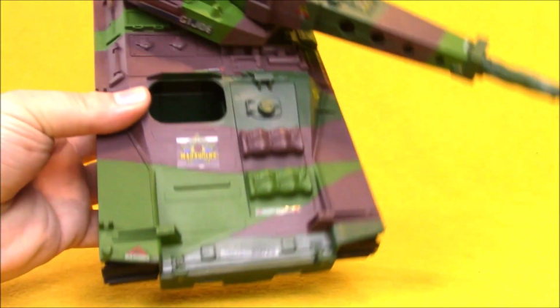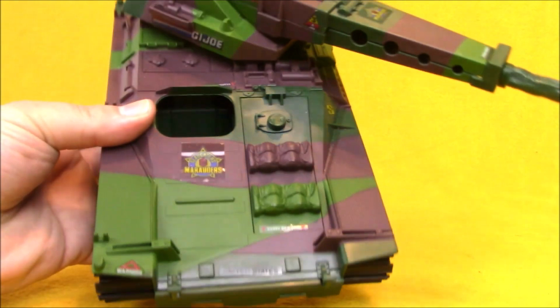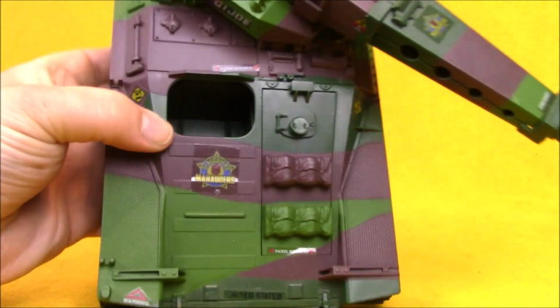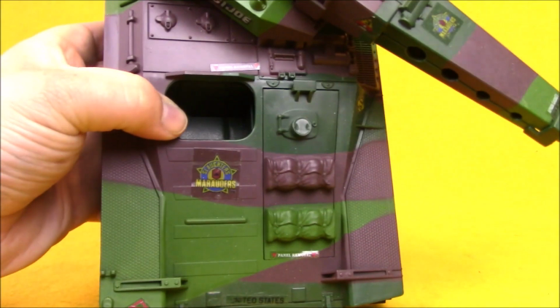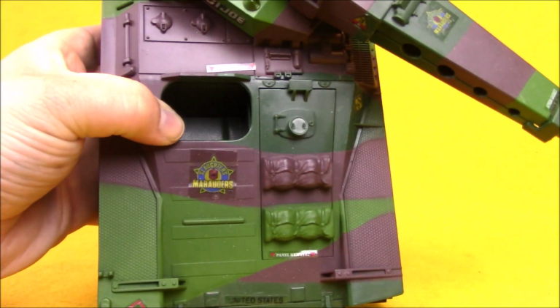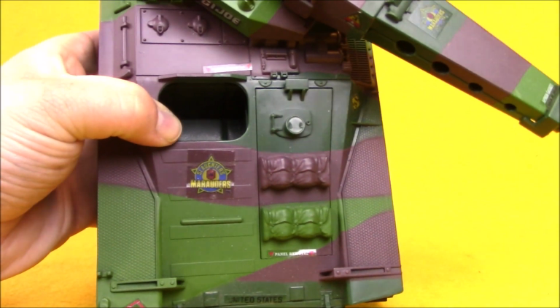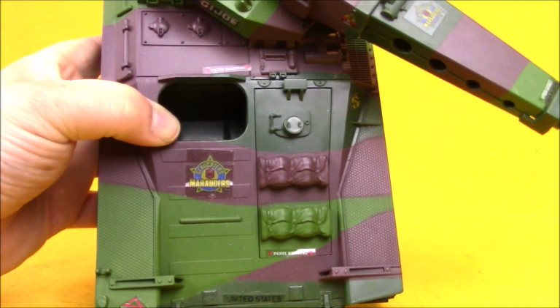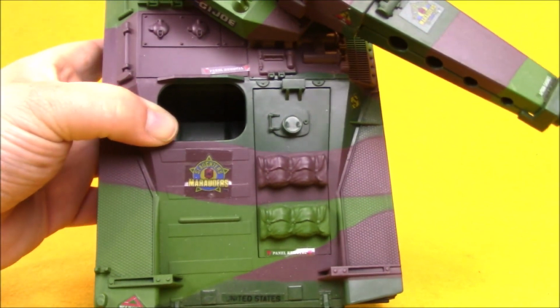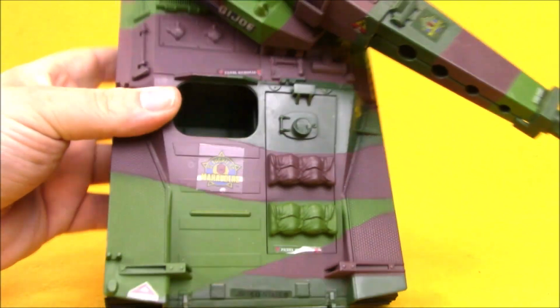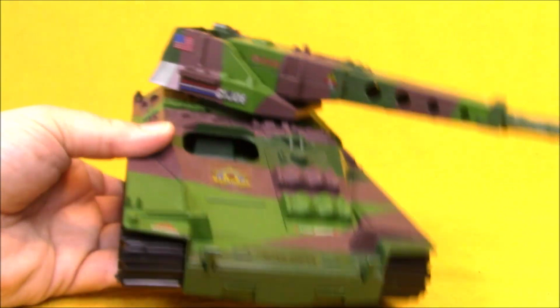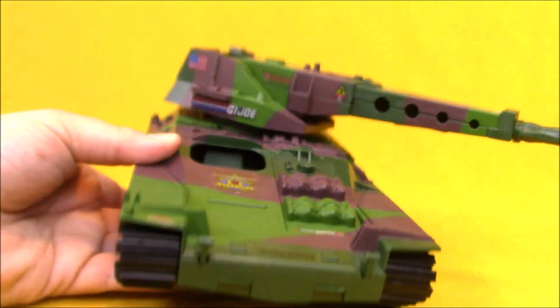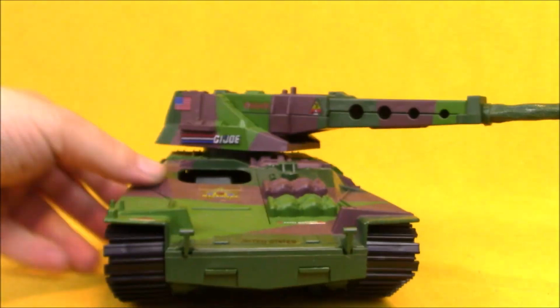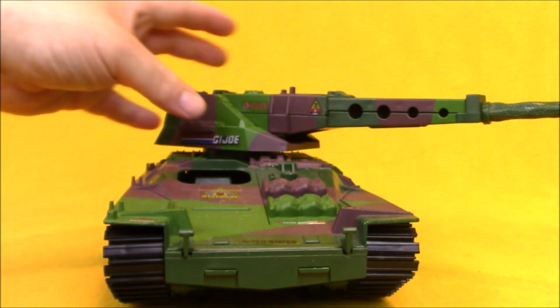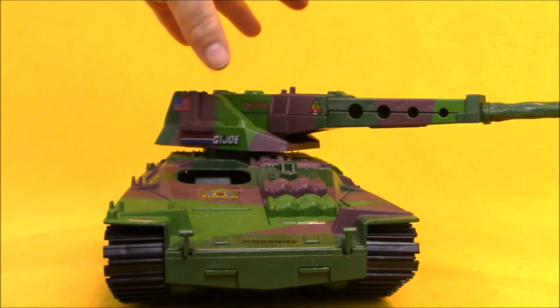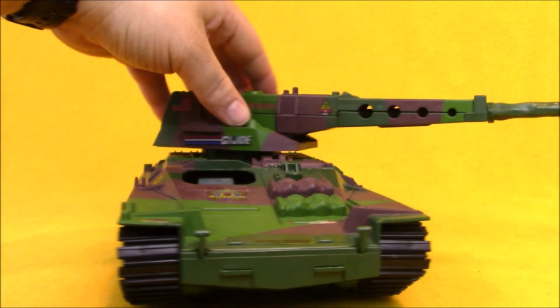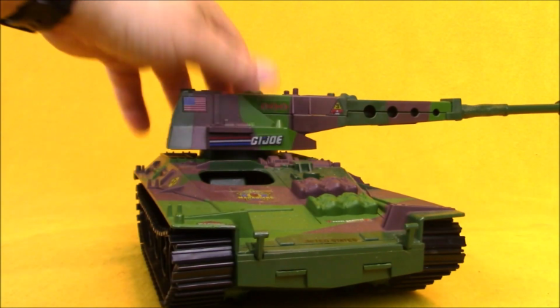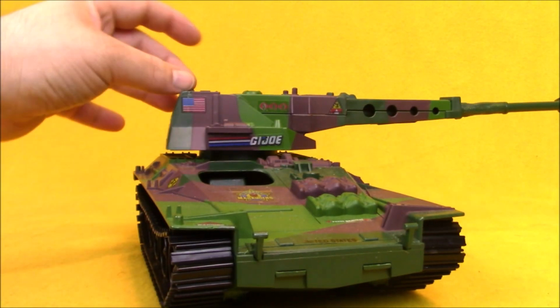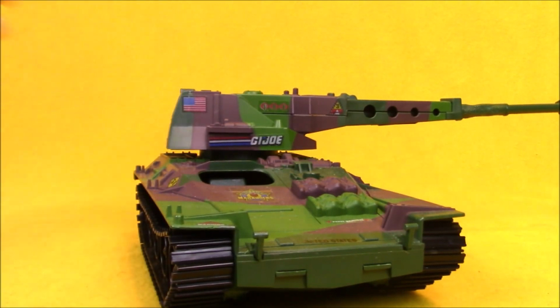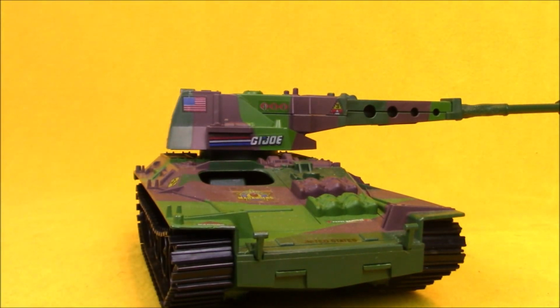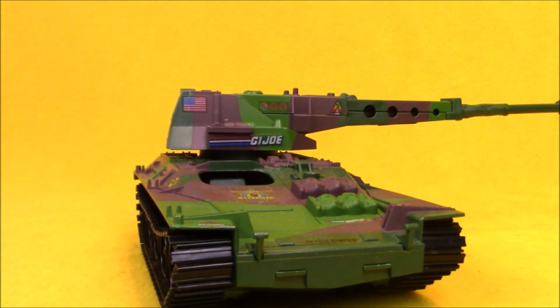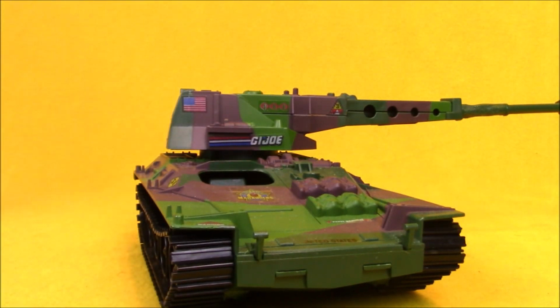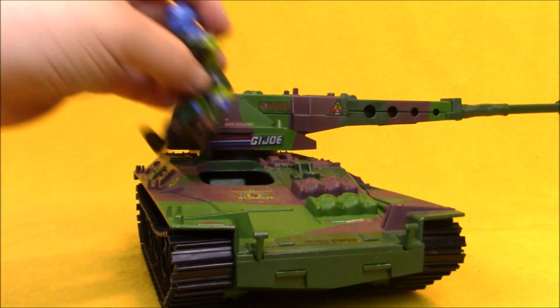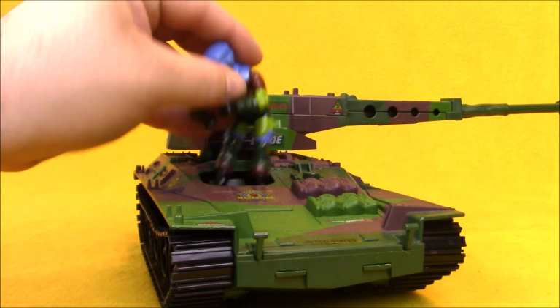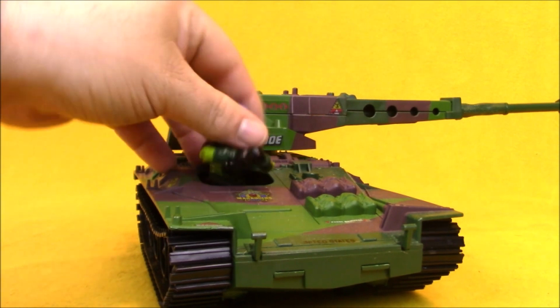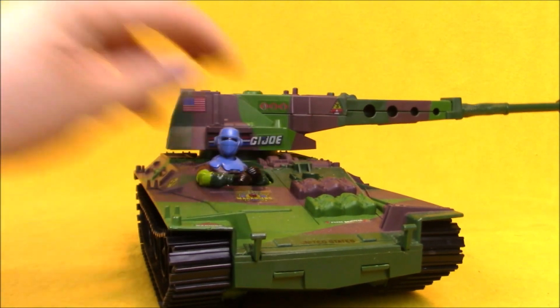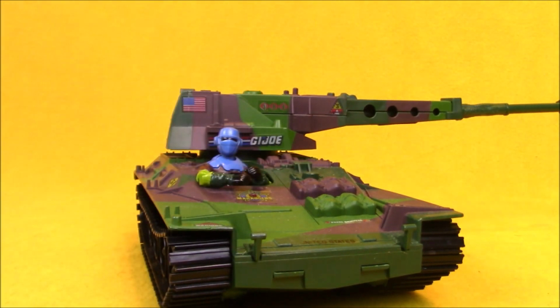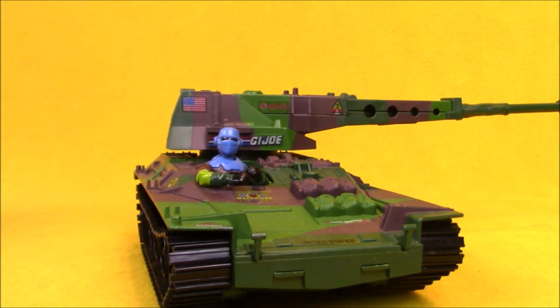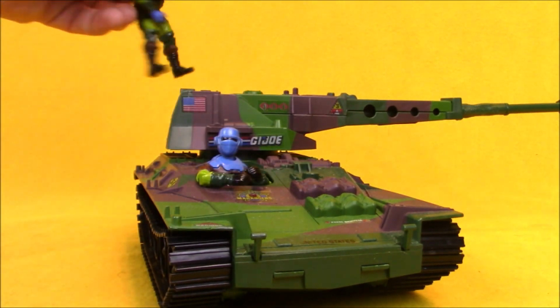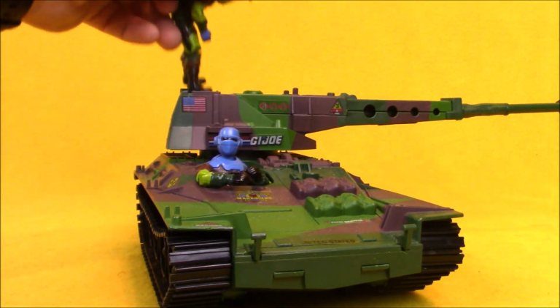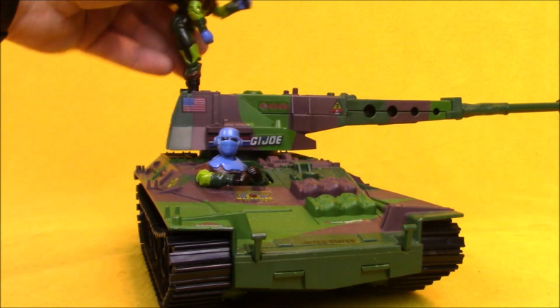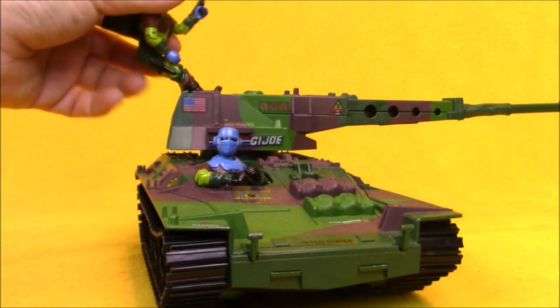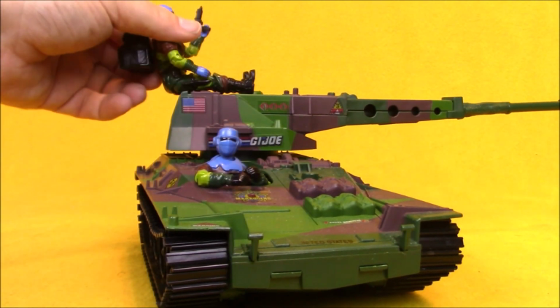The Lynx features a single seat in the front, just like the Wolverine did. I kind of think it was a missed opportunity when they retooled this turret to not put a seat up there. It would be kind of cool to be able to have a driver as well as a gunner on this vehicle.